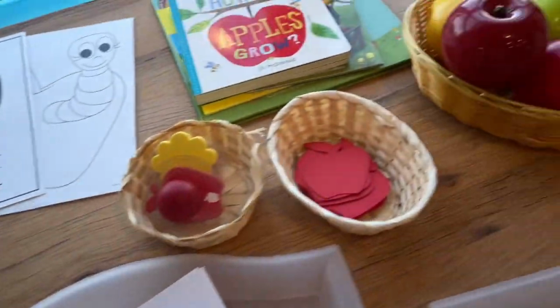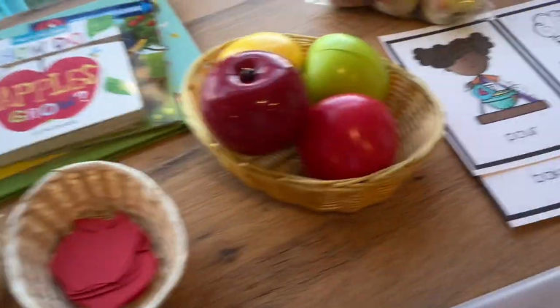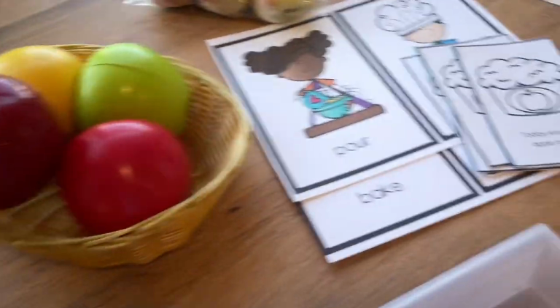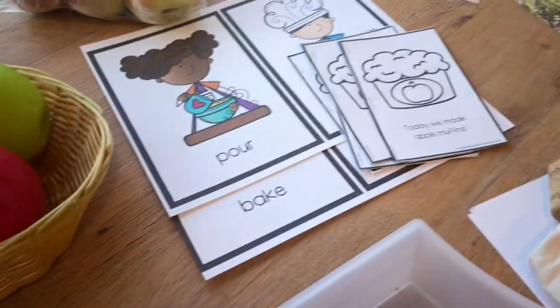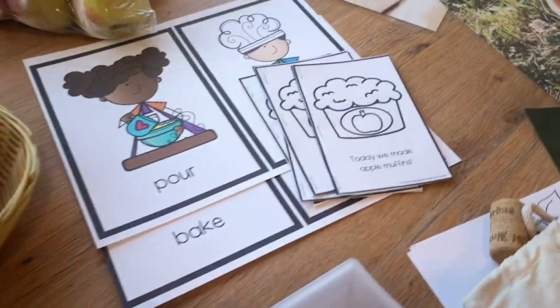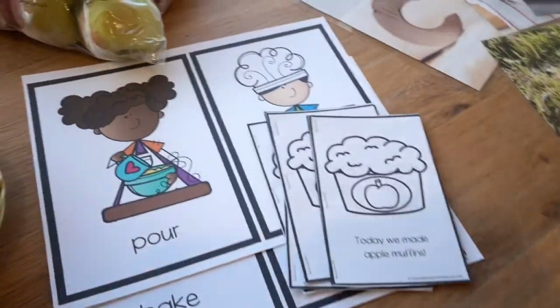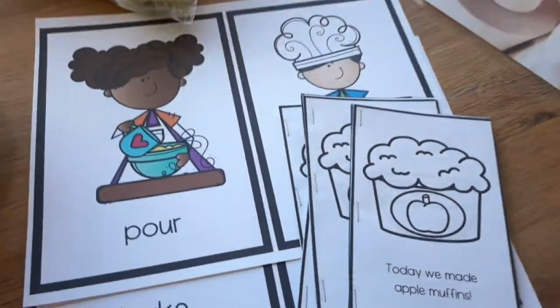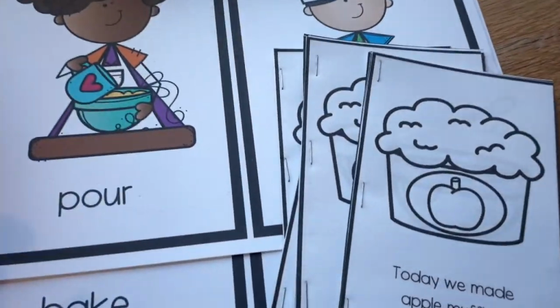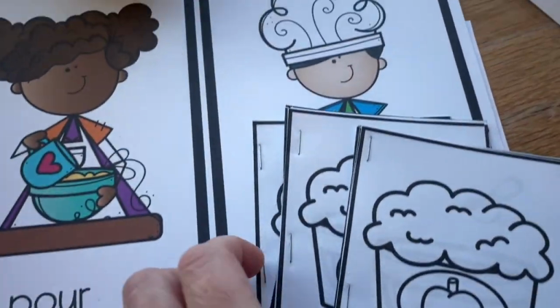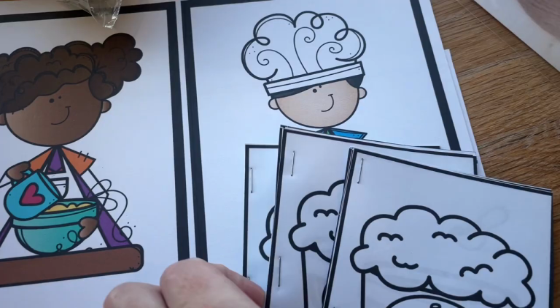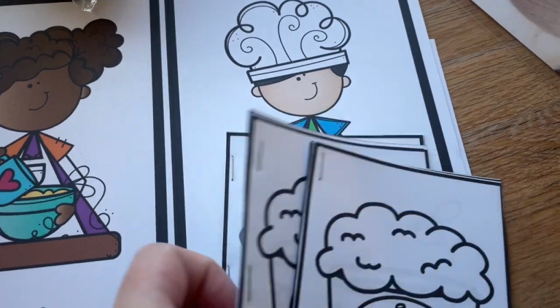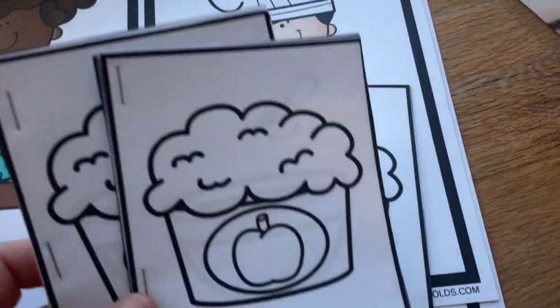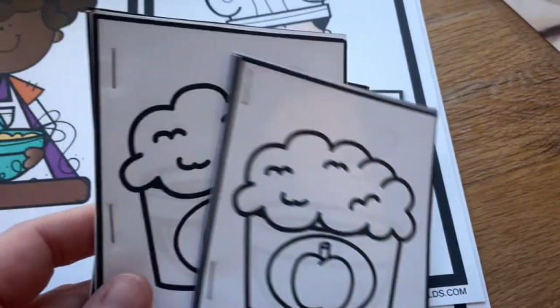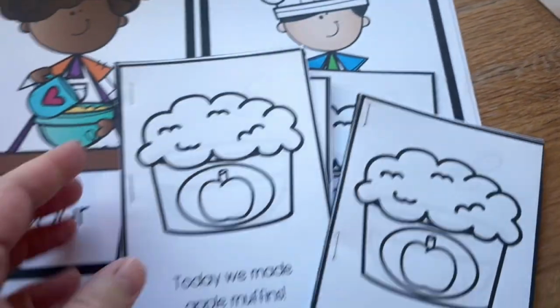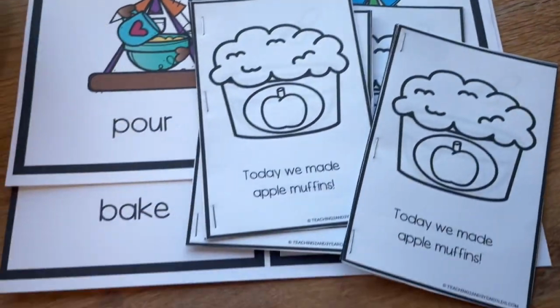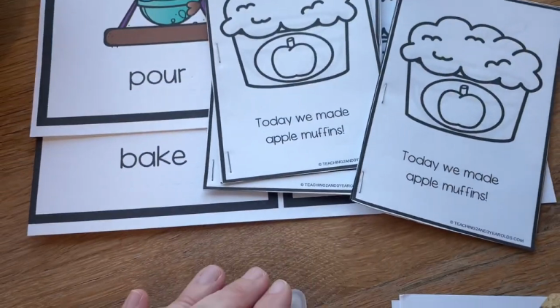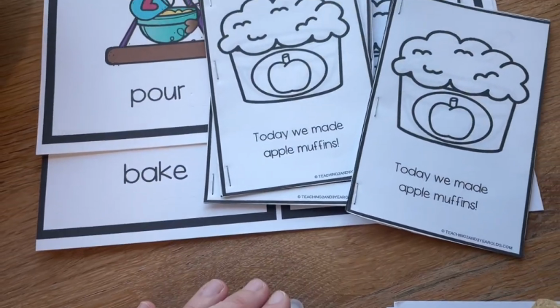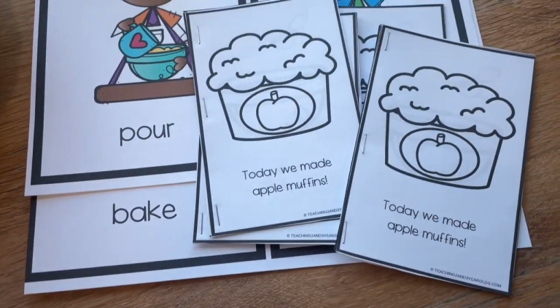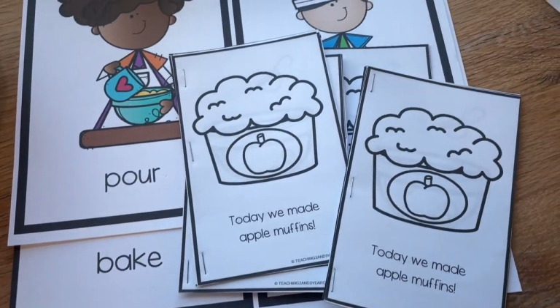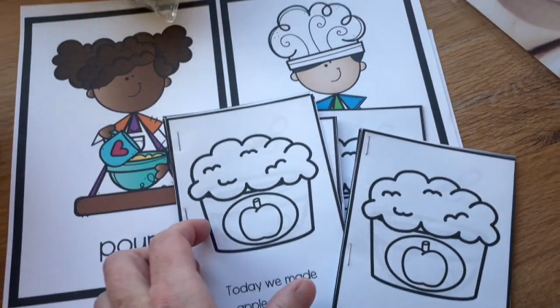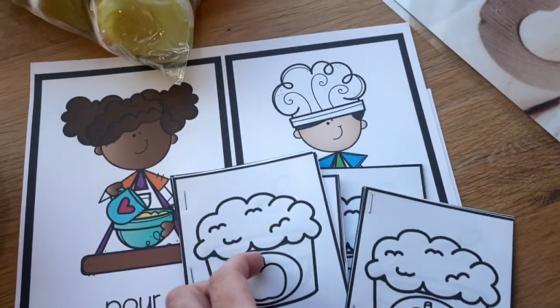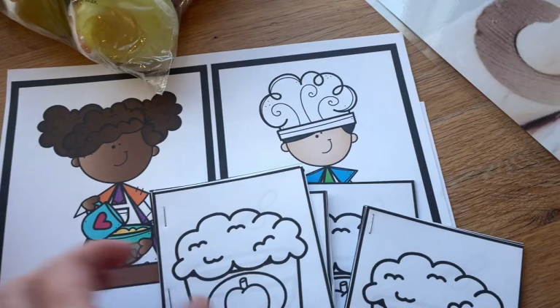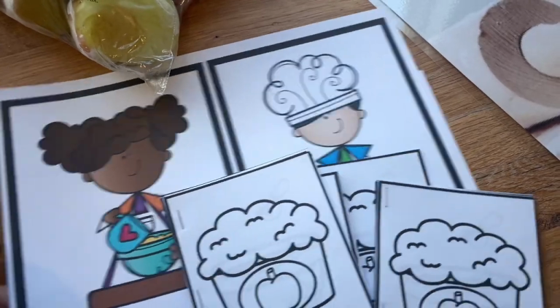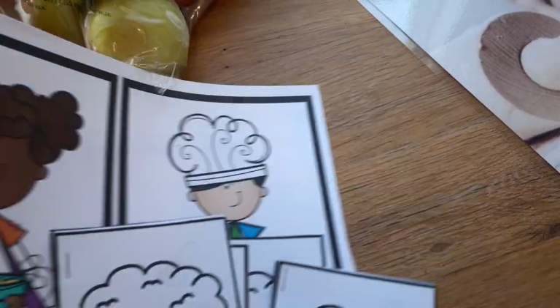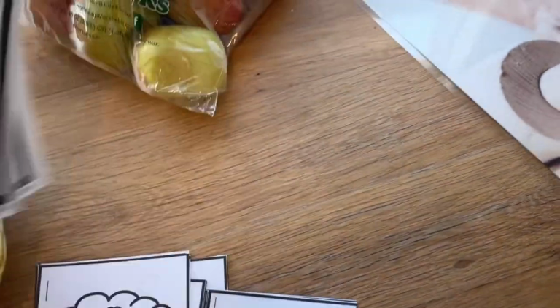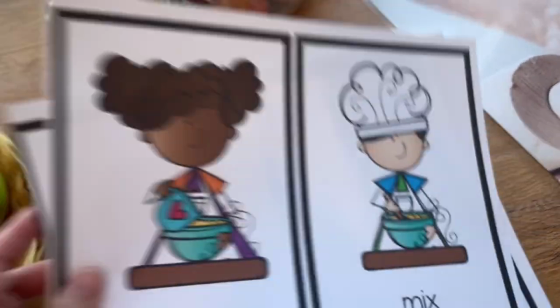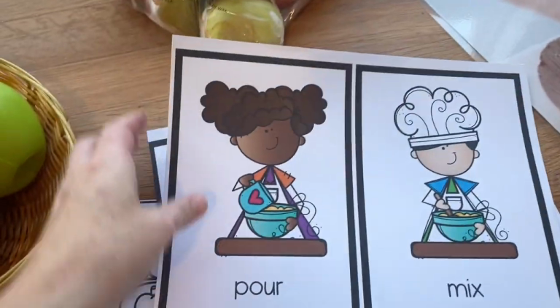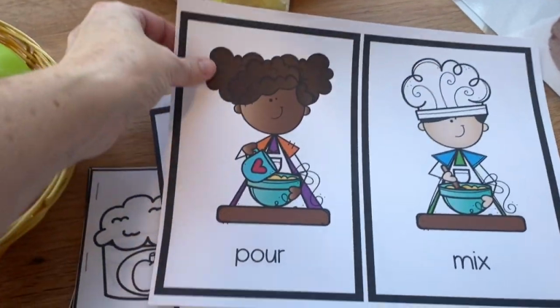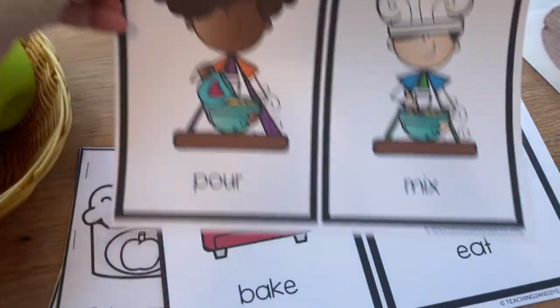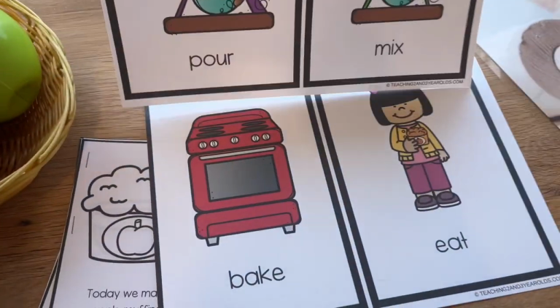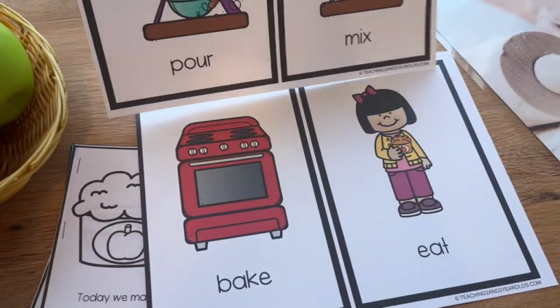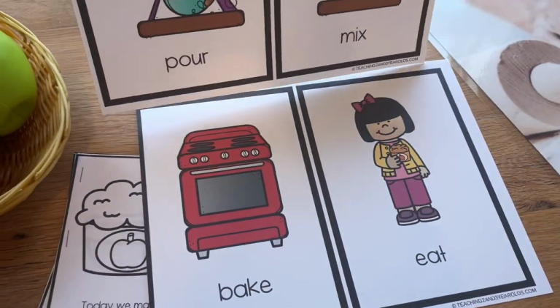Next we're going to do two baking activities. The first week we're going to make these apple spice muffins — there's a little mini book that goes with that, and that's a freebie — and also these freebie sequence cards showing how to bake a muffin.